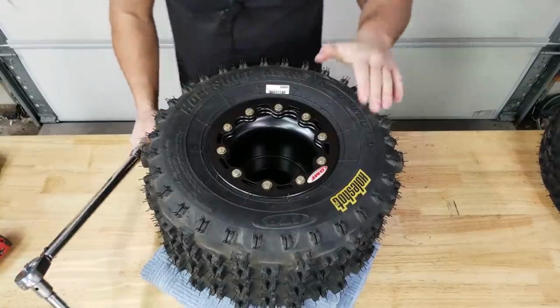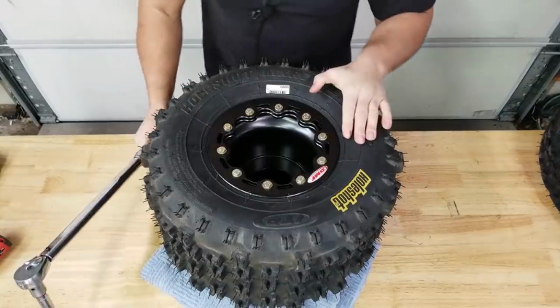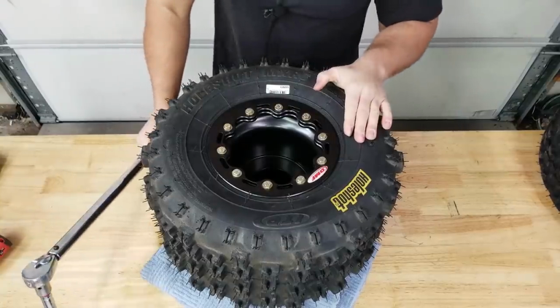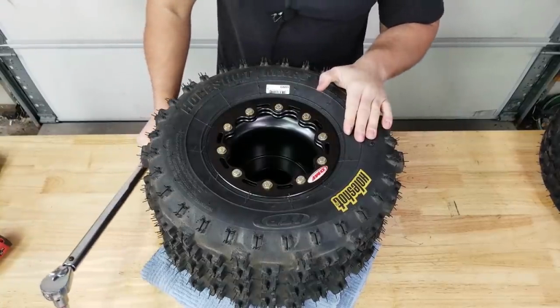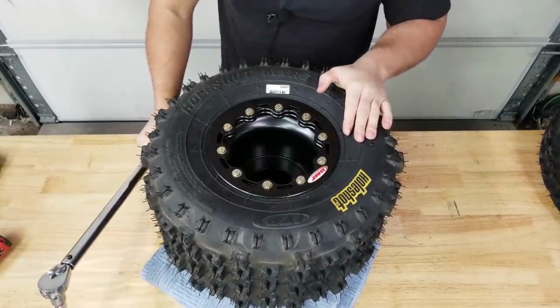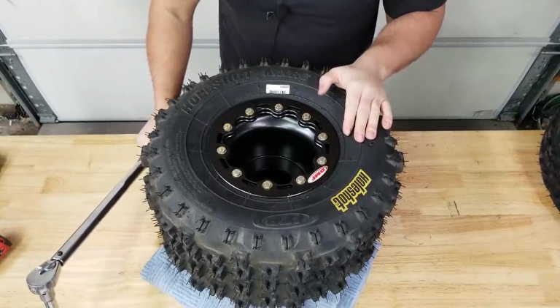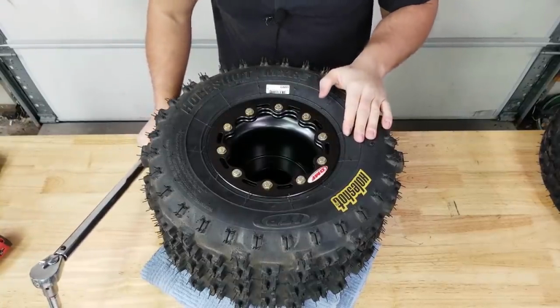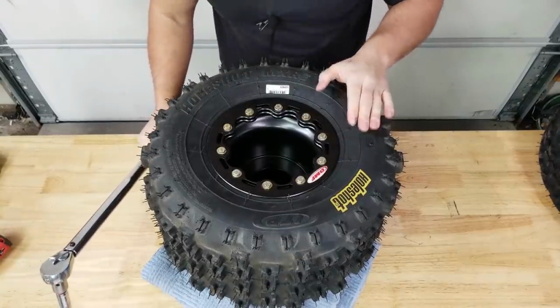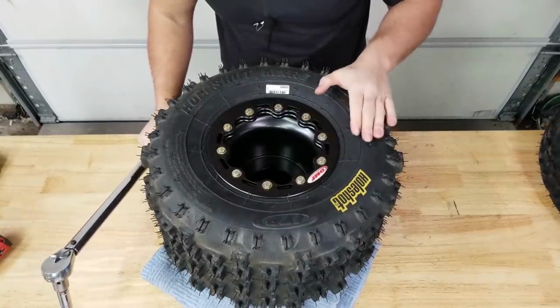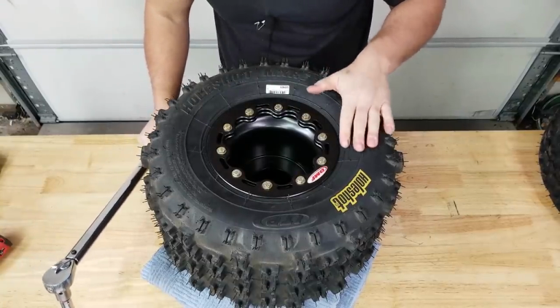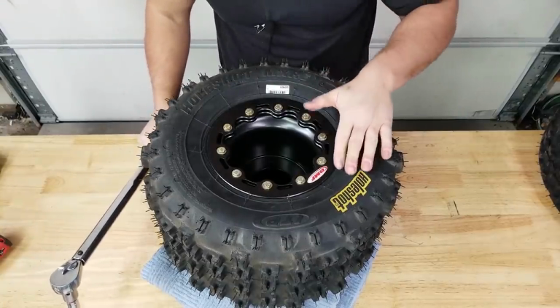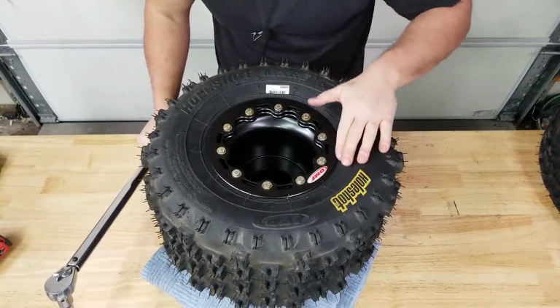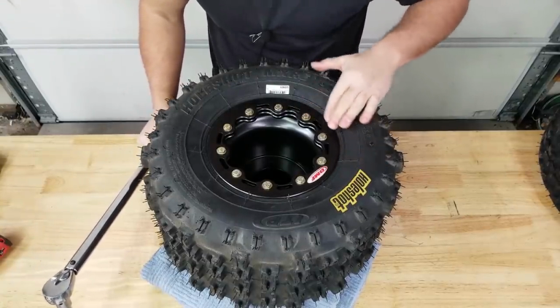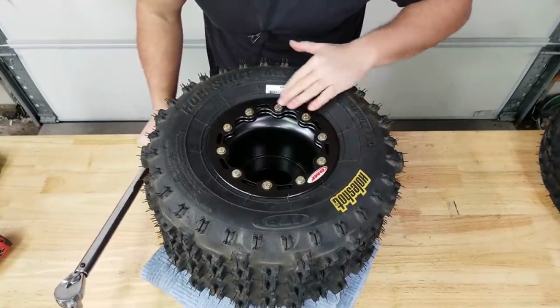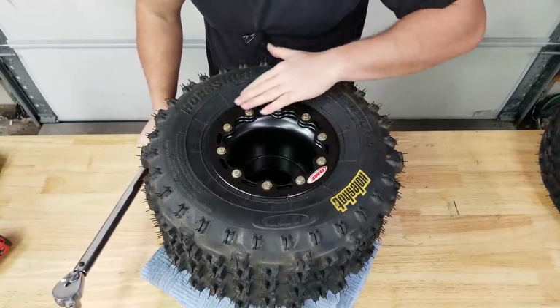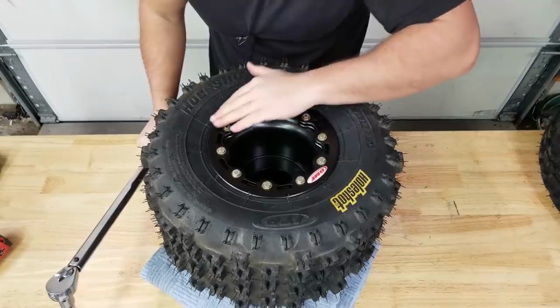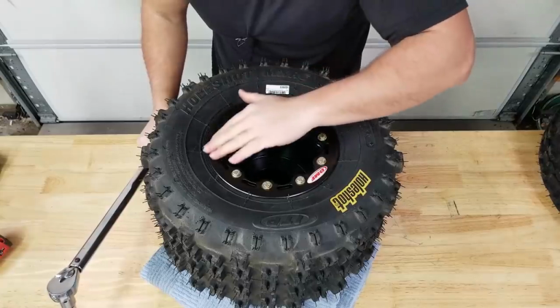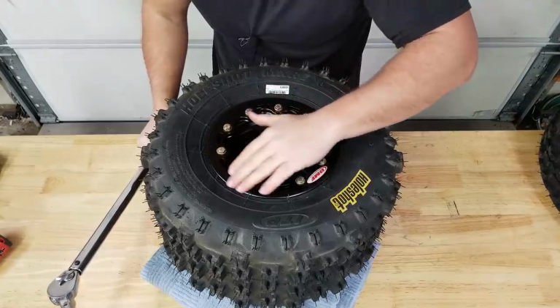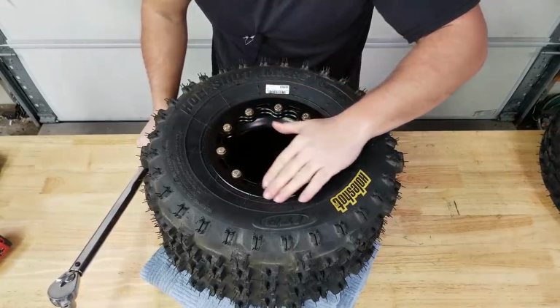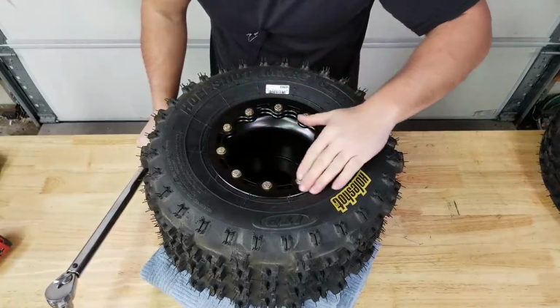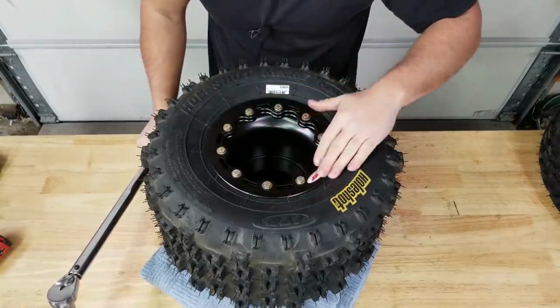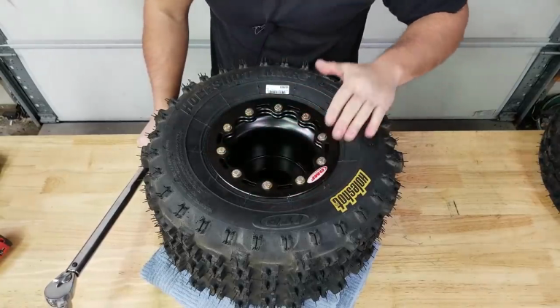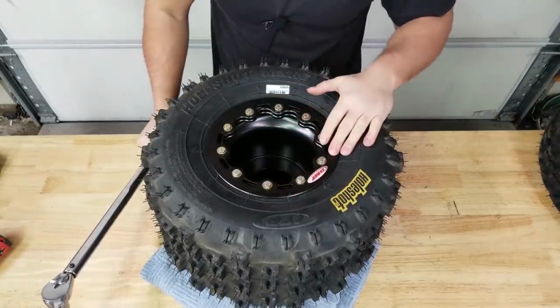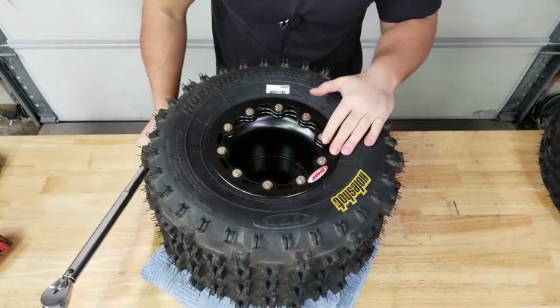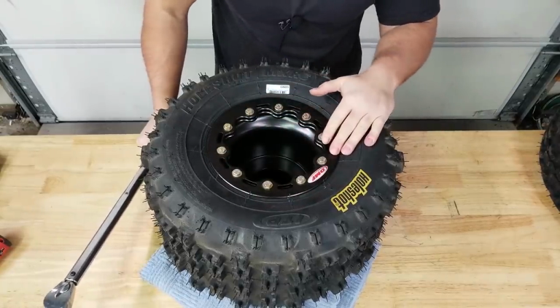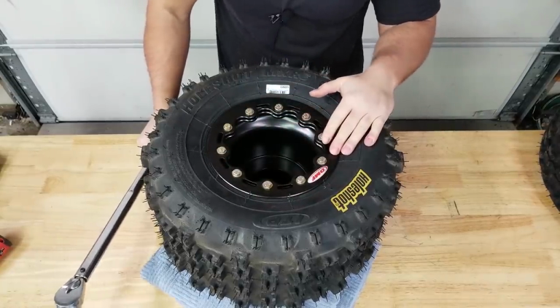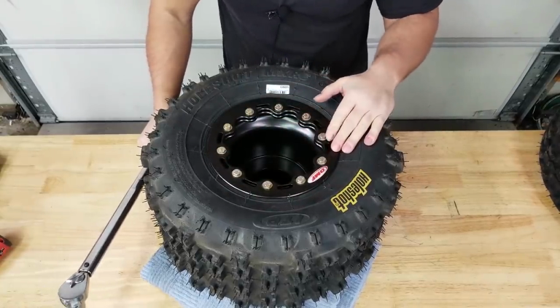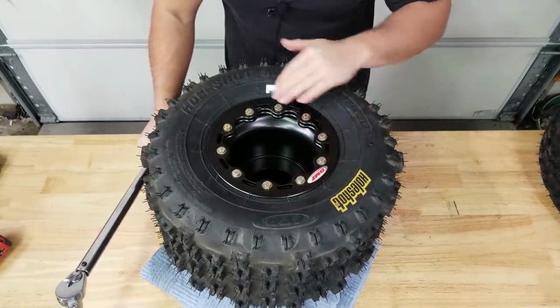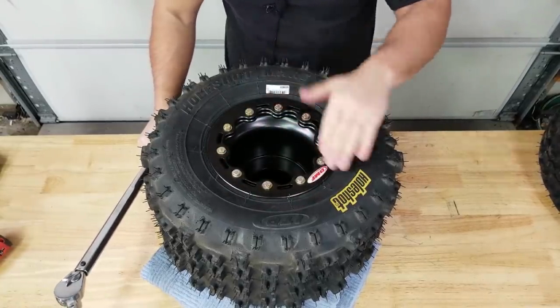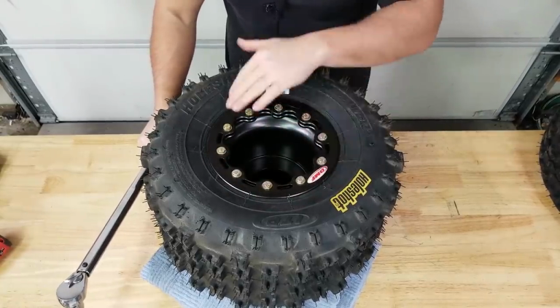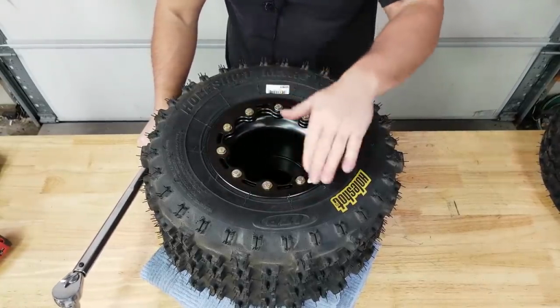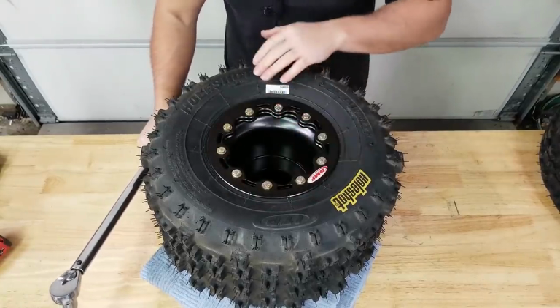I've got all these torqued down to six foot-pounds. Now's a good time to double check and make sure we're still centered up. Now we're going to bump it up to twelve foot-pounds and do the same thing - go in a crisscross pattern.